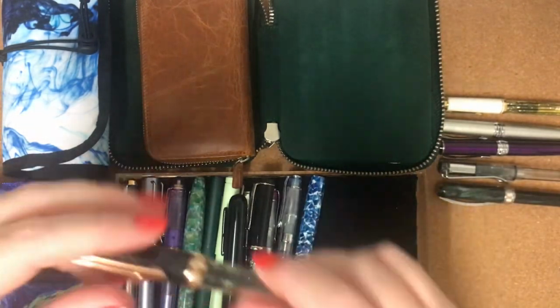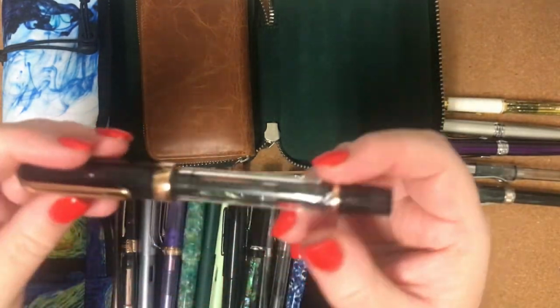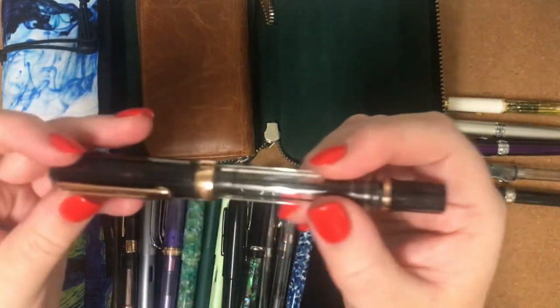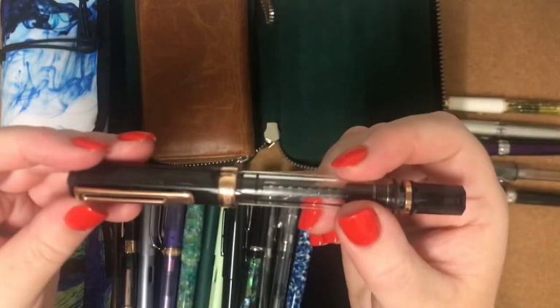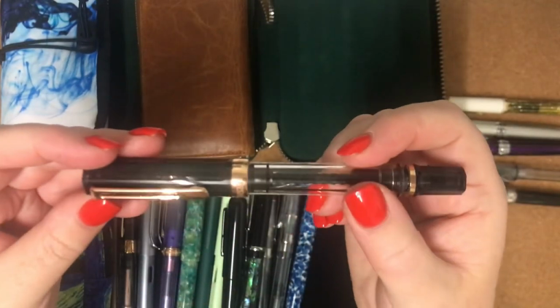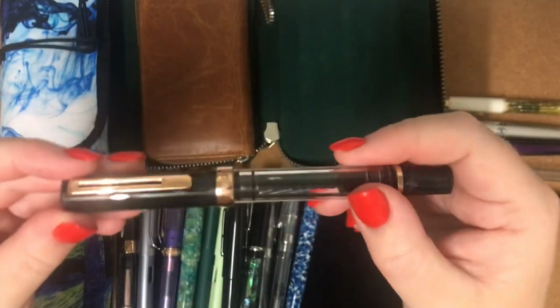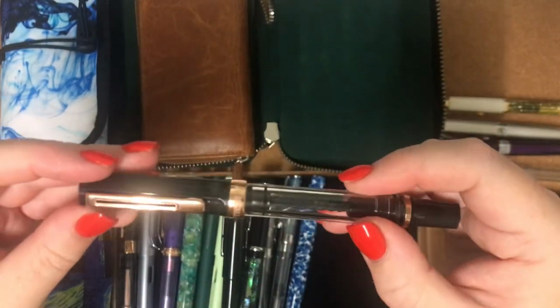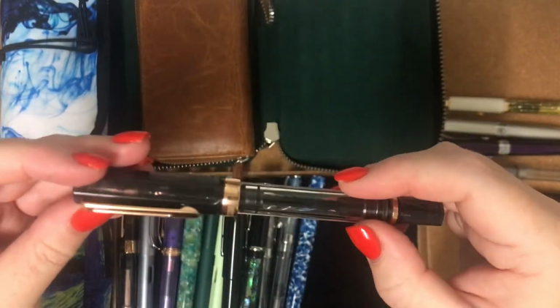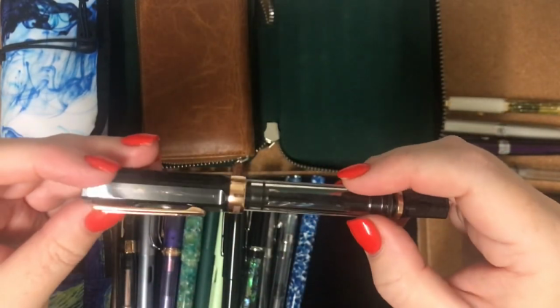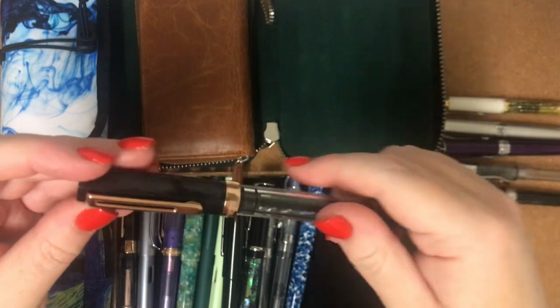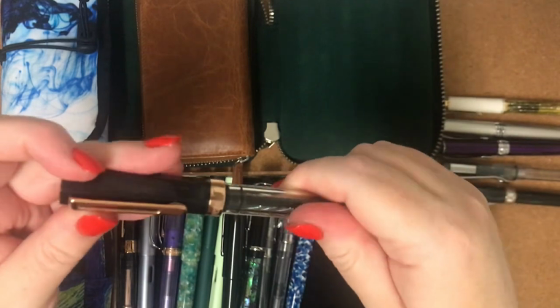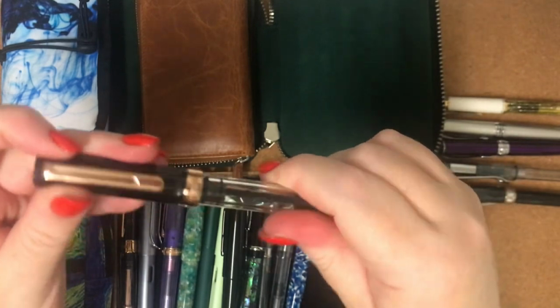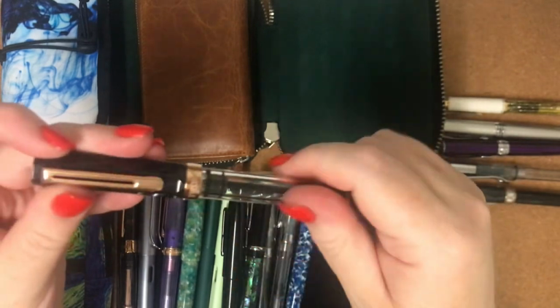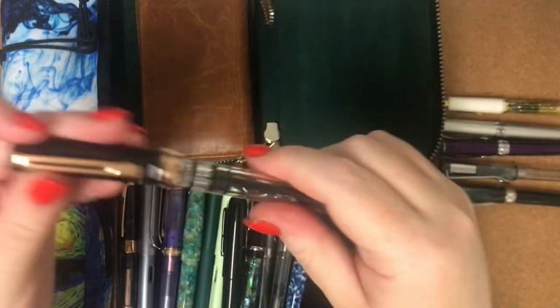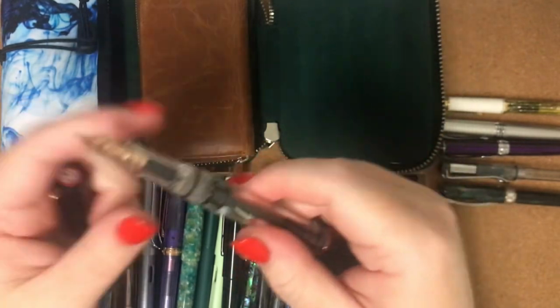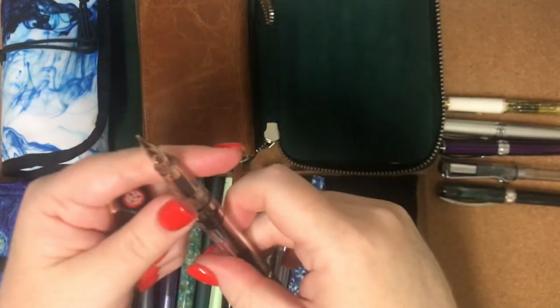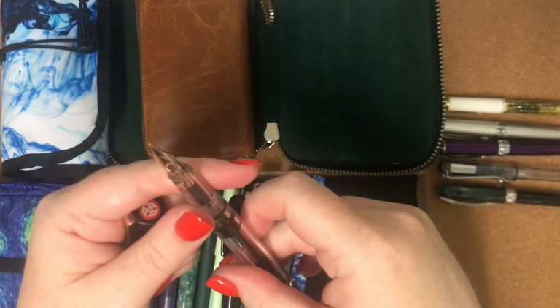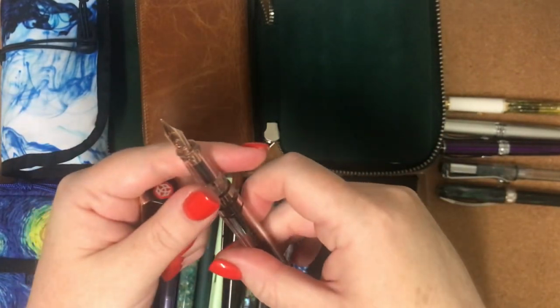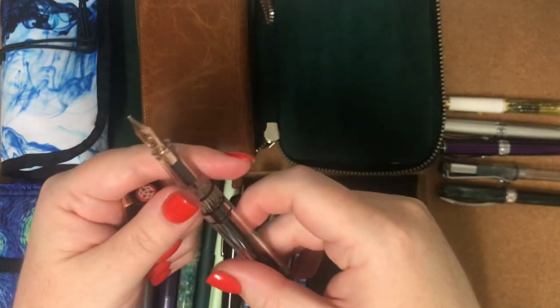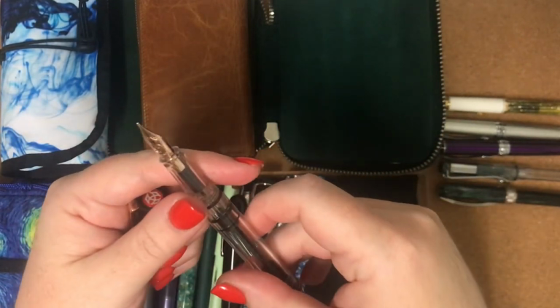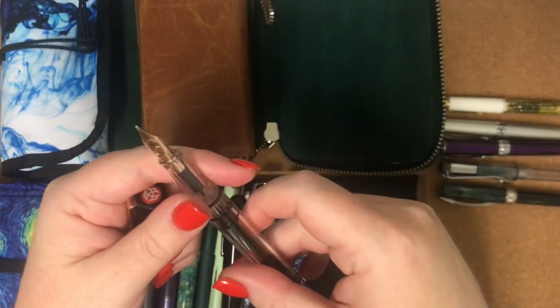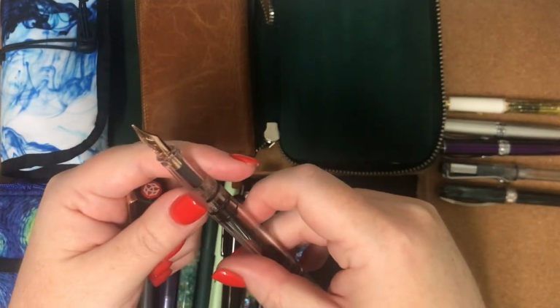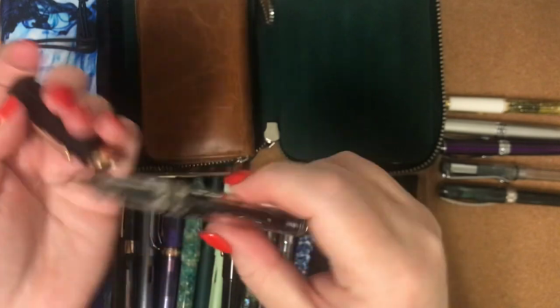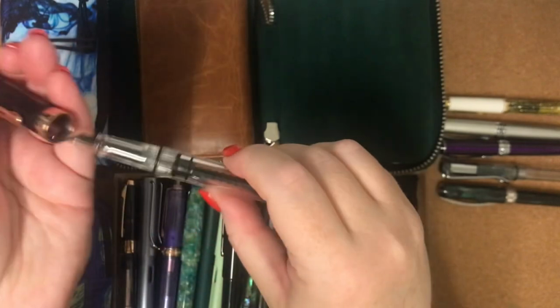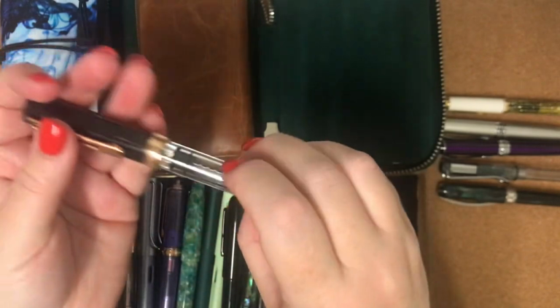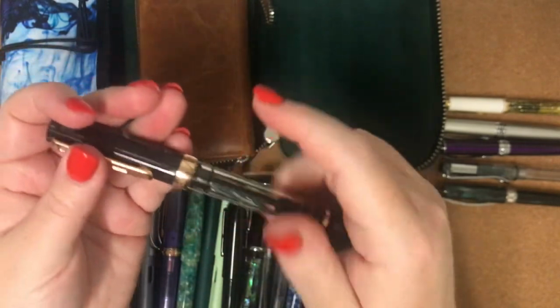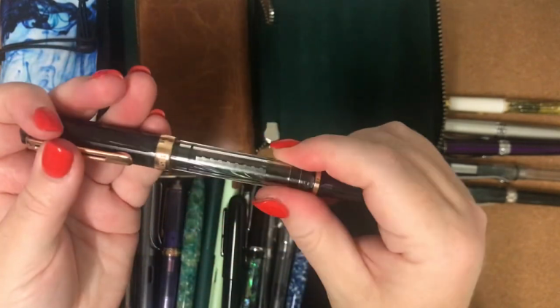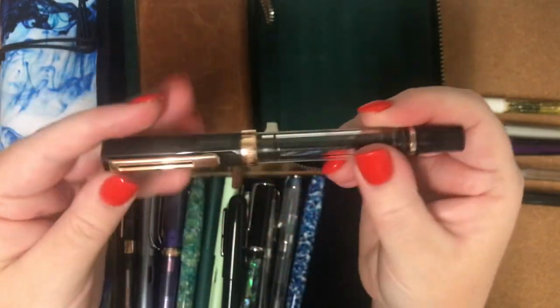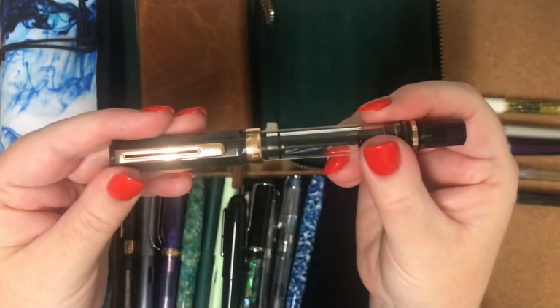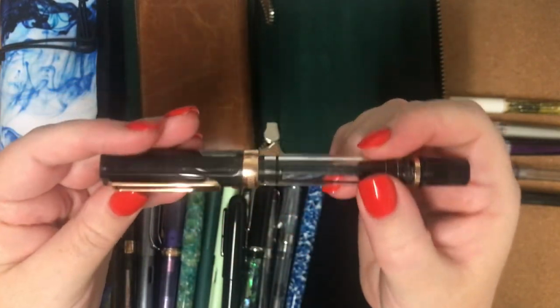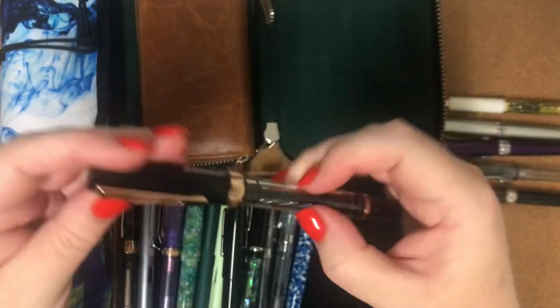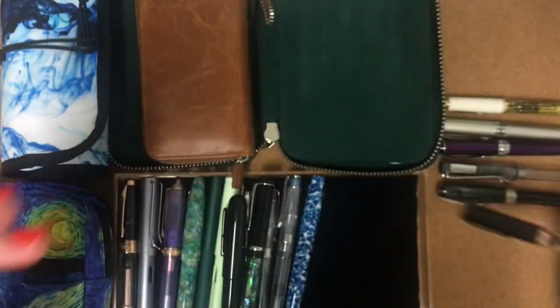My next pen is my TWSBI Smoke Rose Gold. I believe I've got a broad nib on this — yep. Also a really lovely pen to write with.